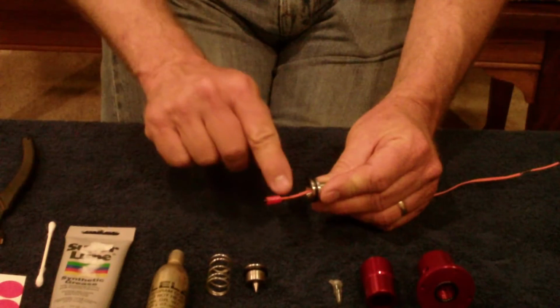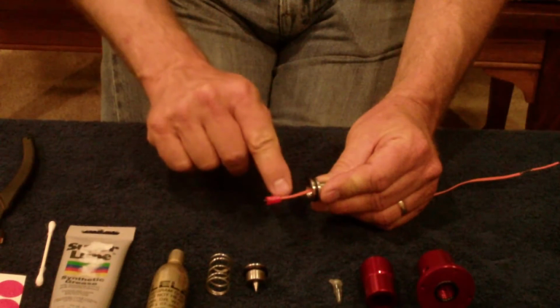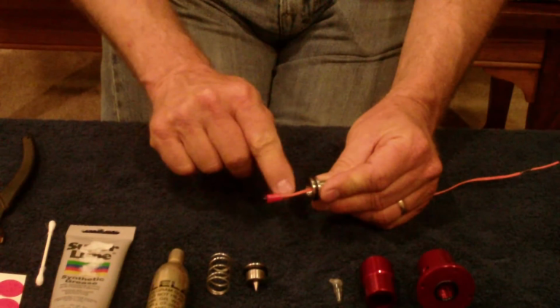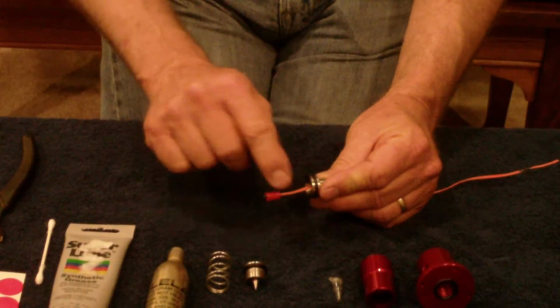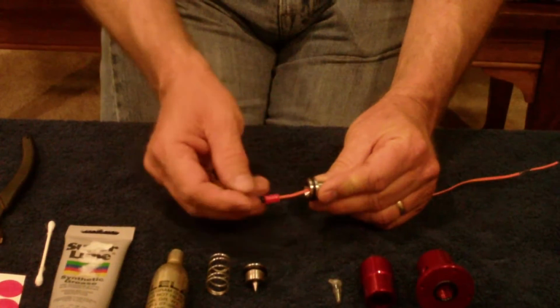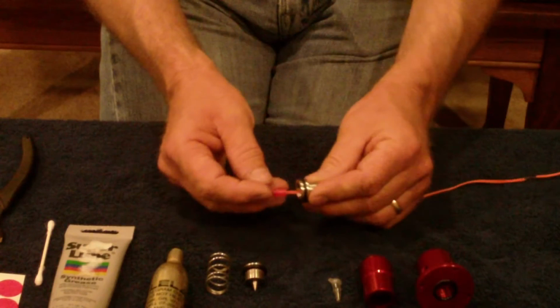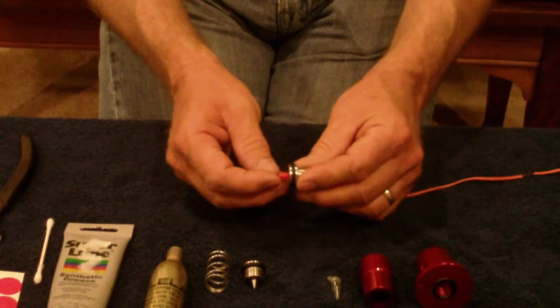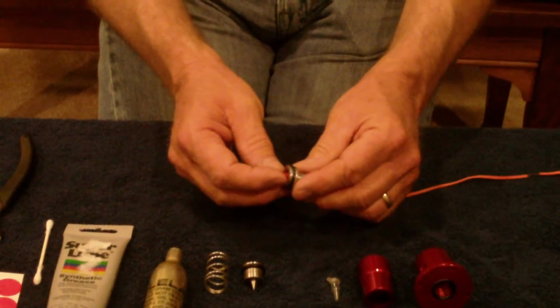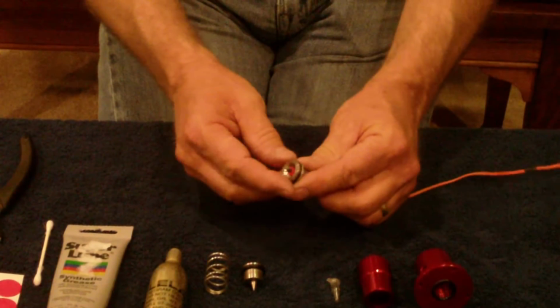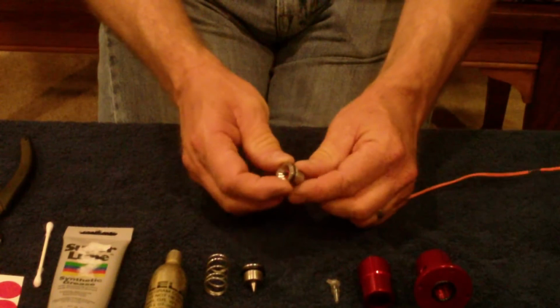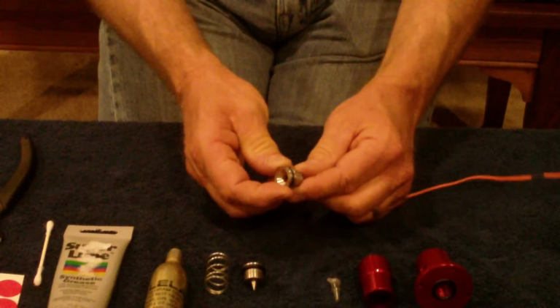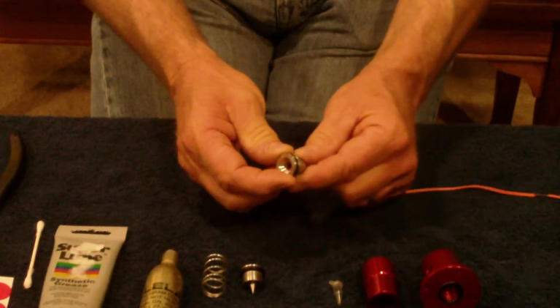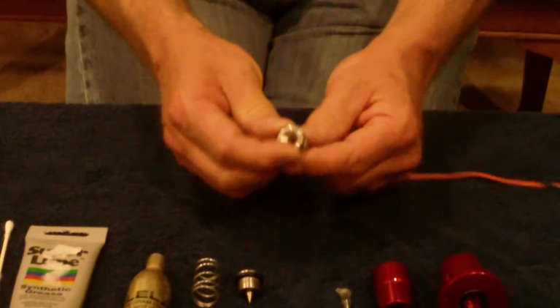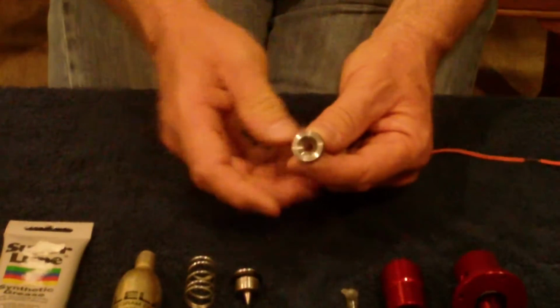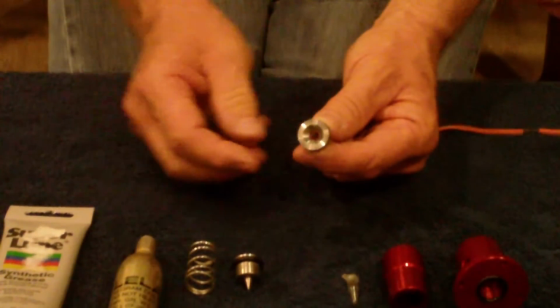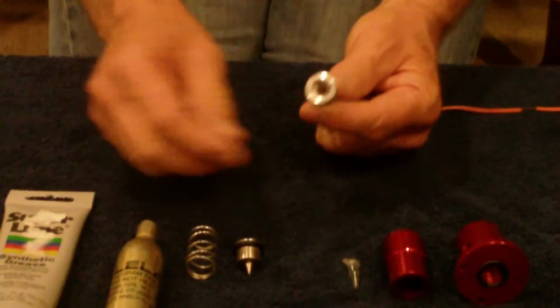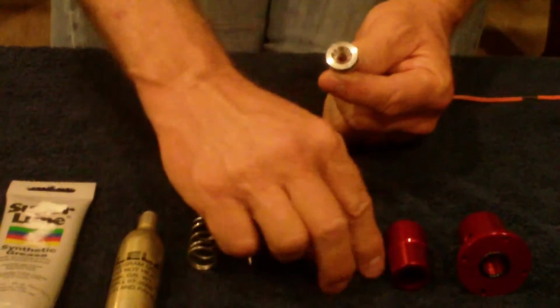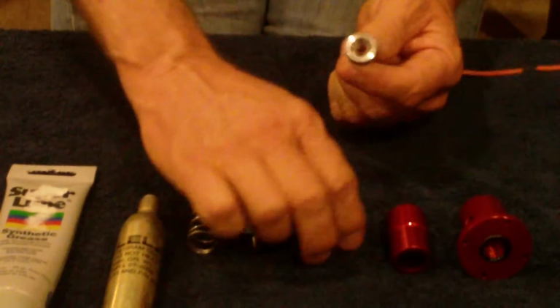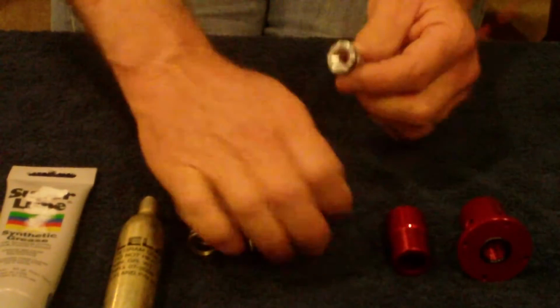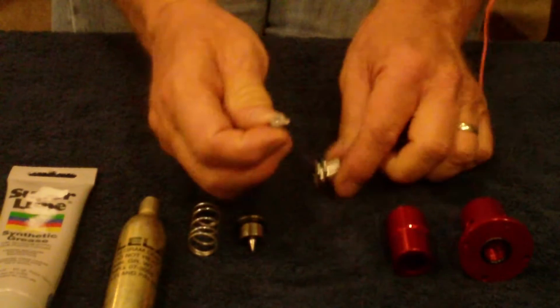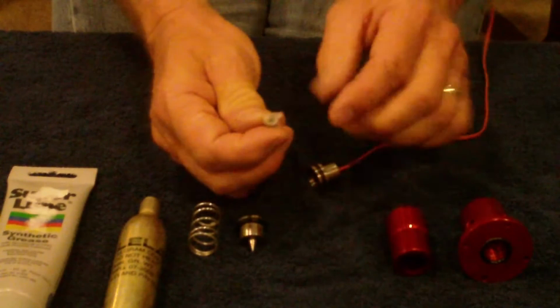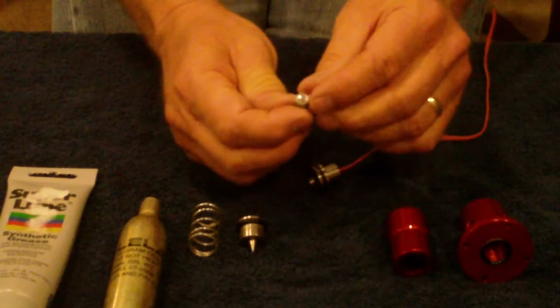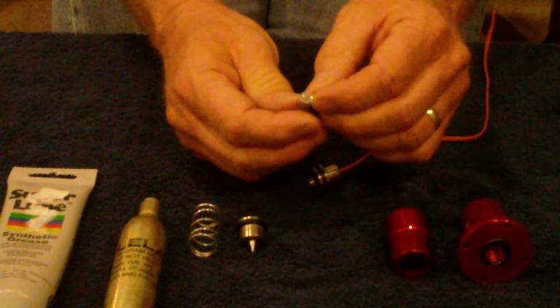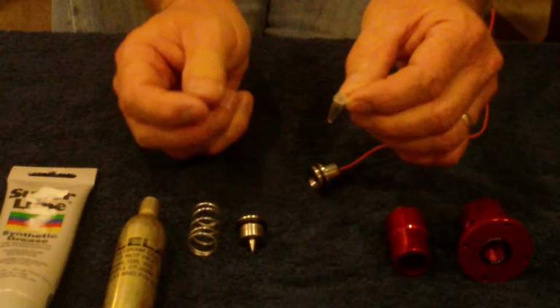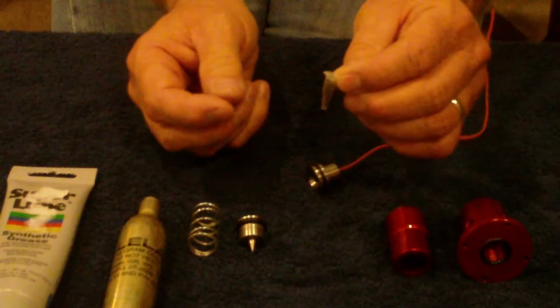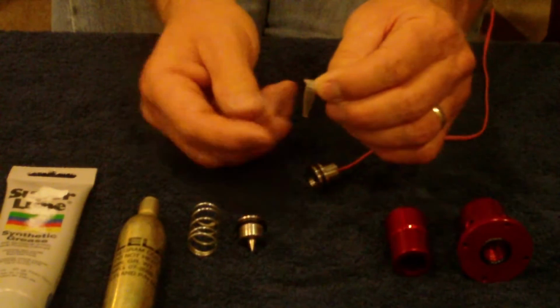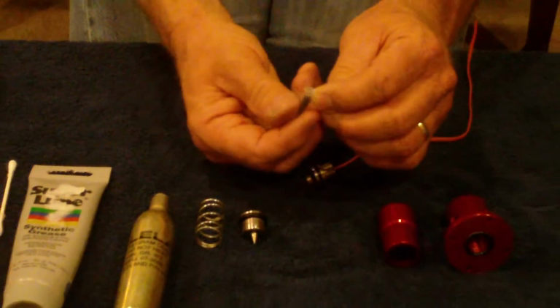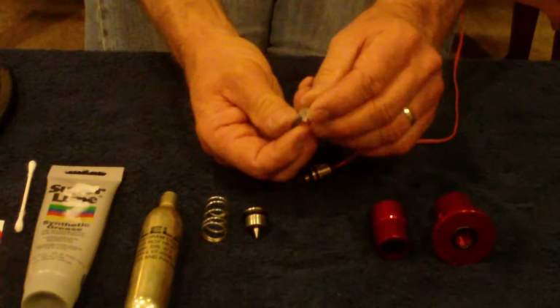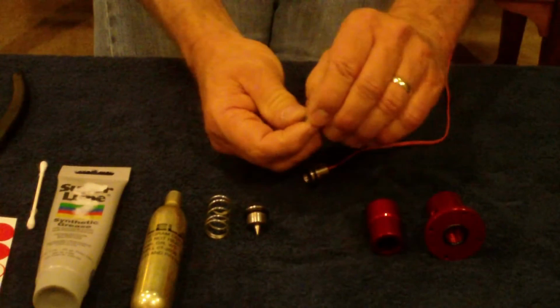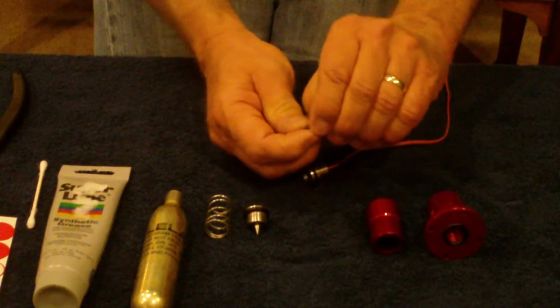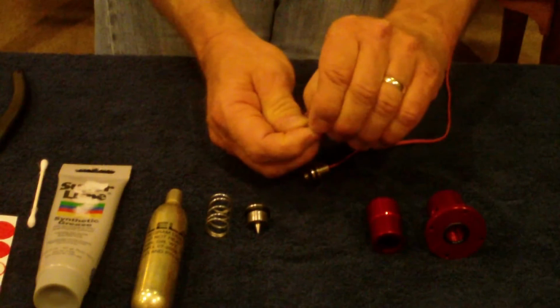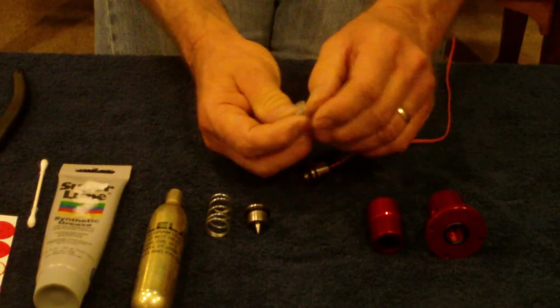Normally I'm going to put epoxy right there, but I'm not going to do that for this demonstration. I've pulled it all the way home, and now I've got a pre-measured pyro charge.